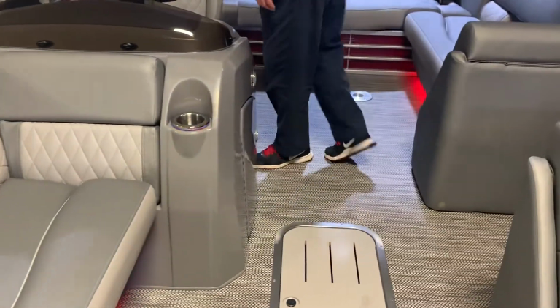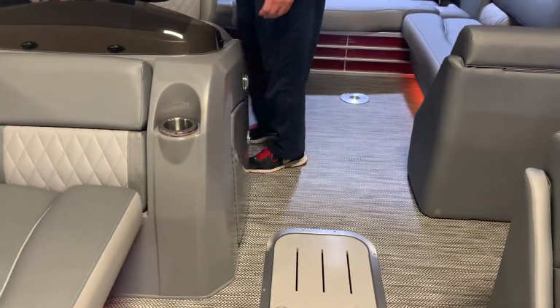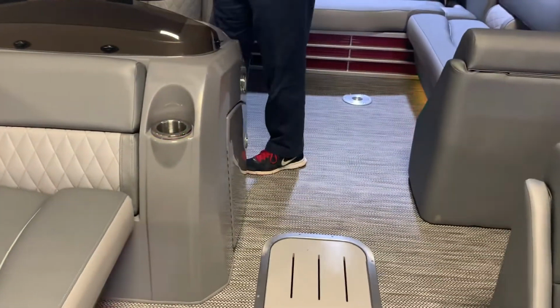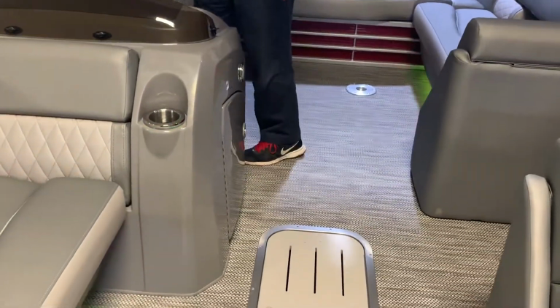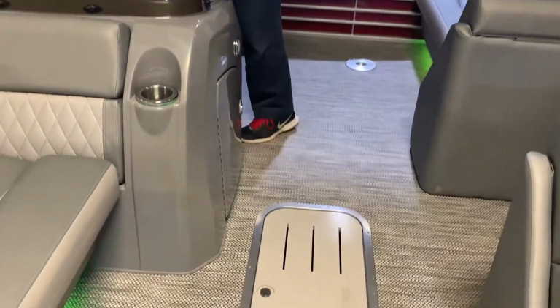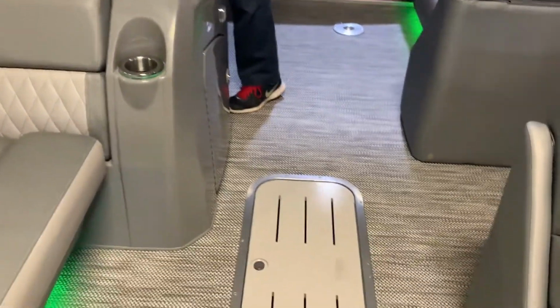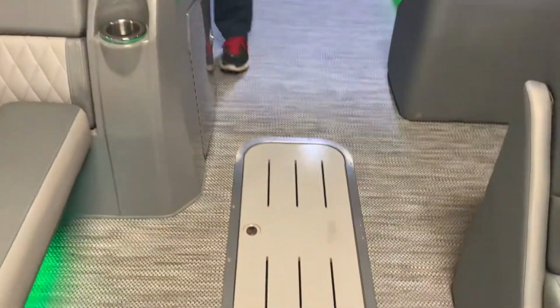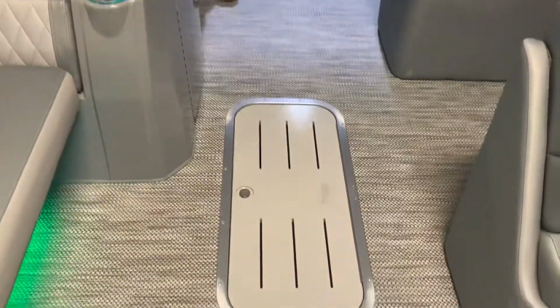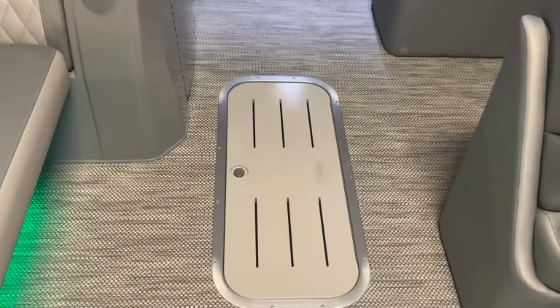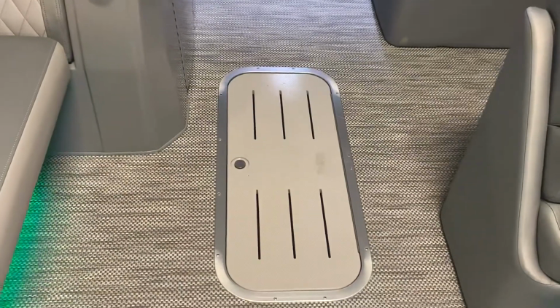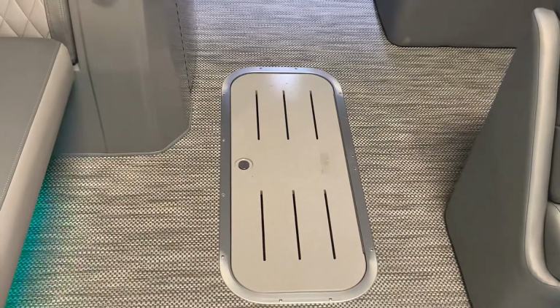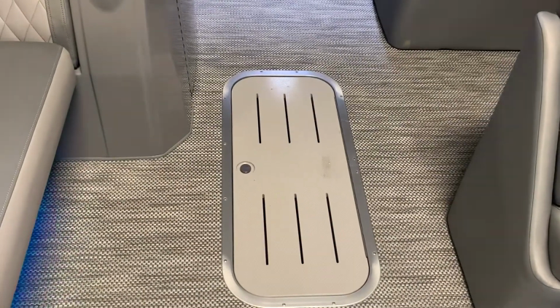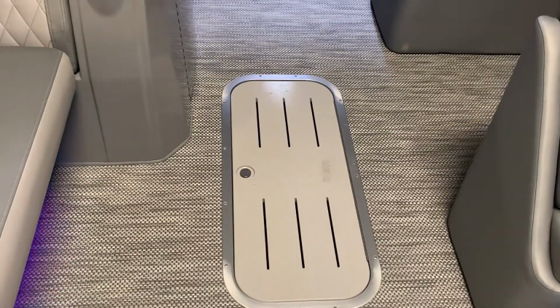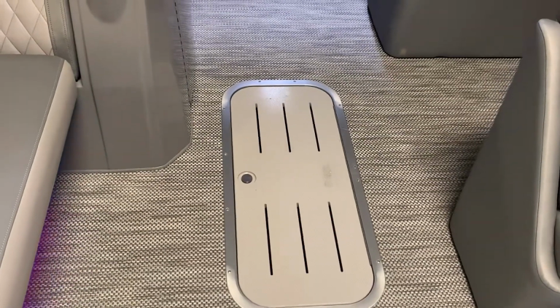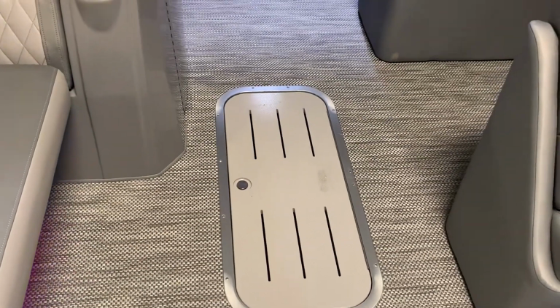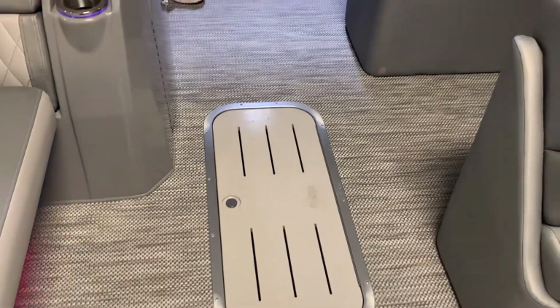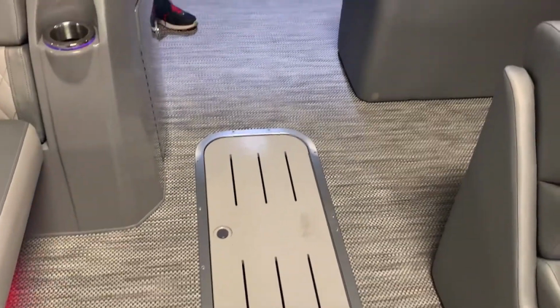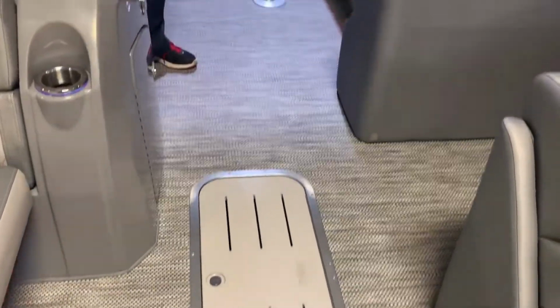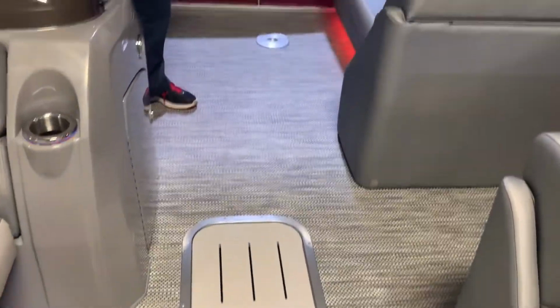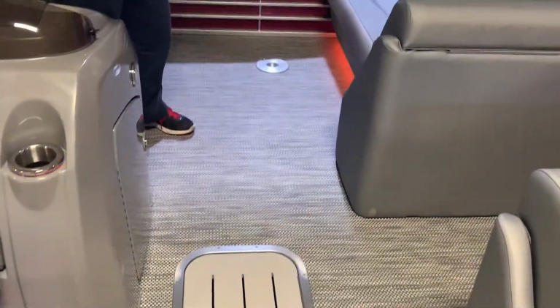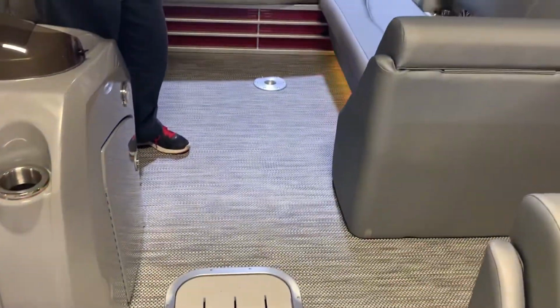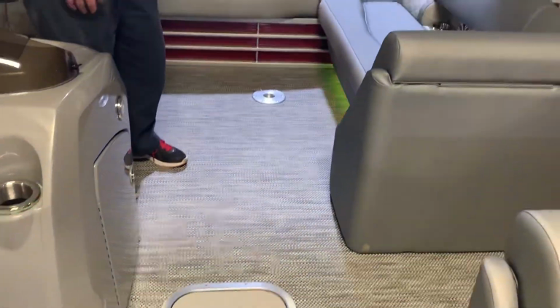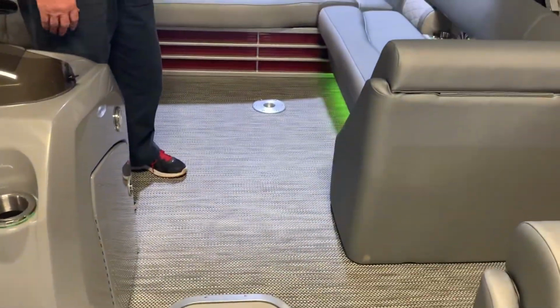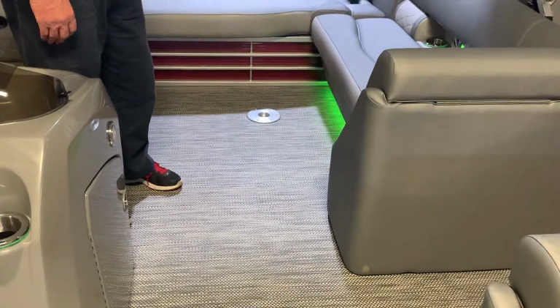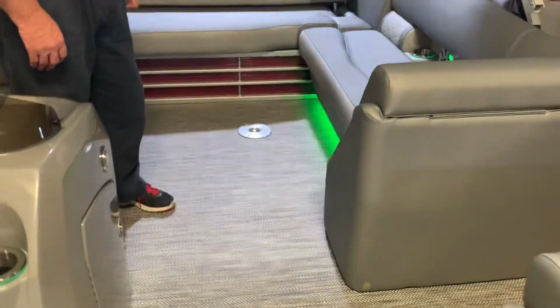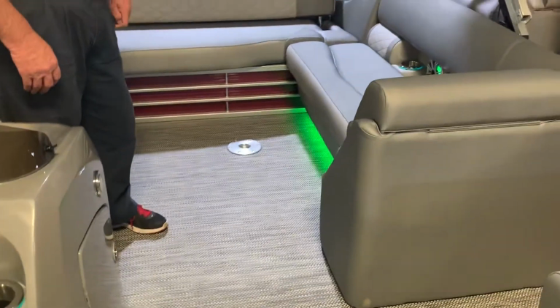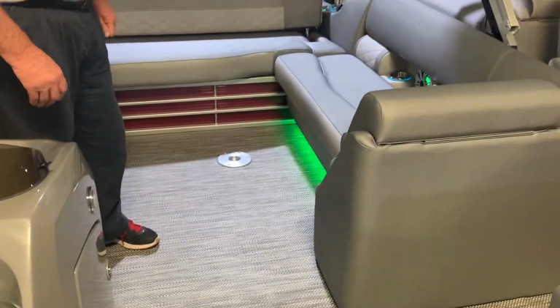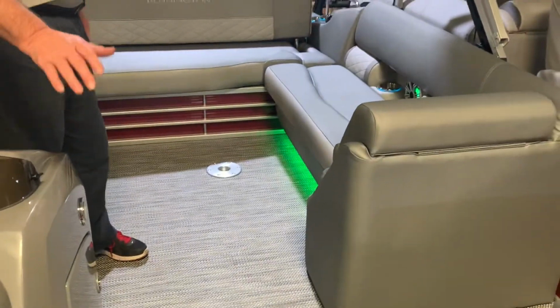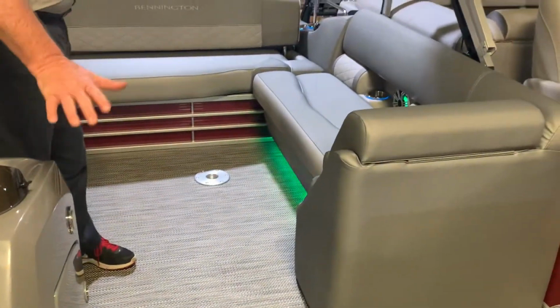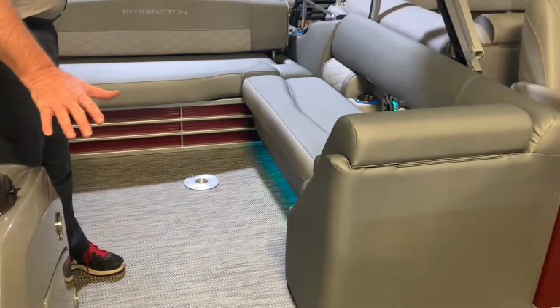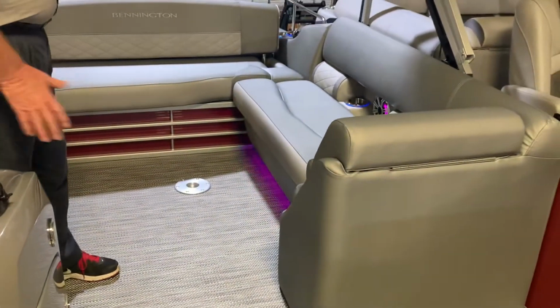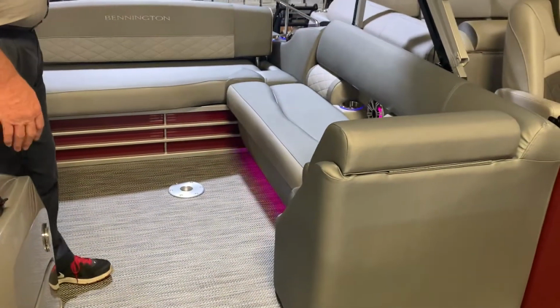We've got in-floor ski storage, which is located inside the center tune of the boat. You can put skis, kneeboards, wakeboards — a lot of things can be stored in there.